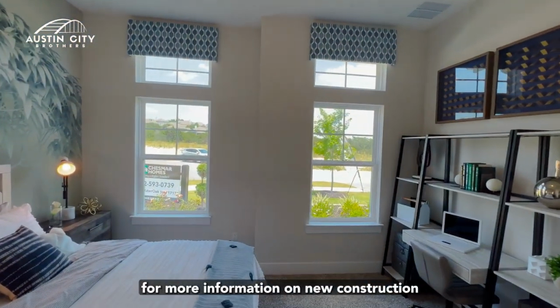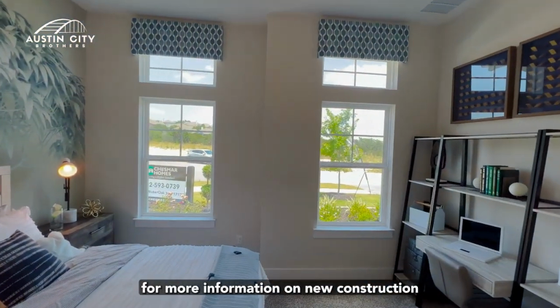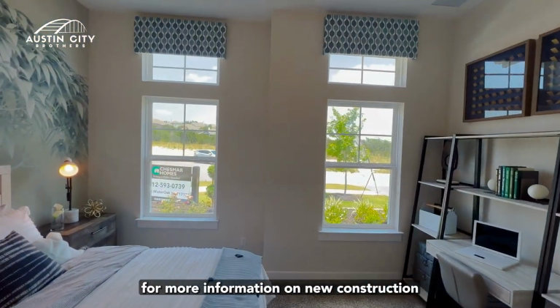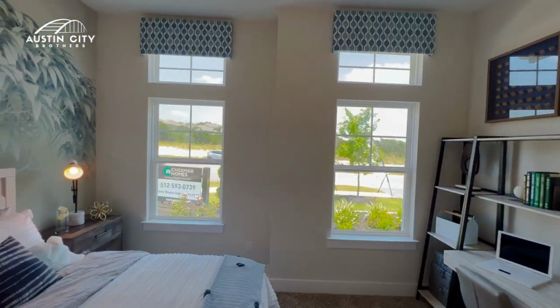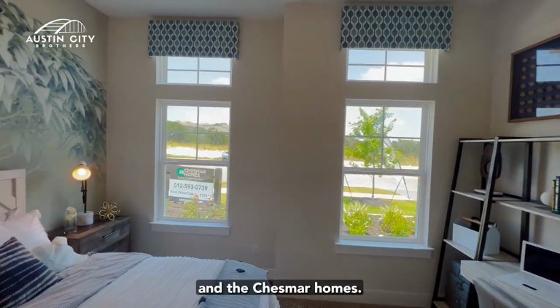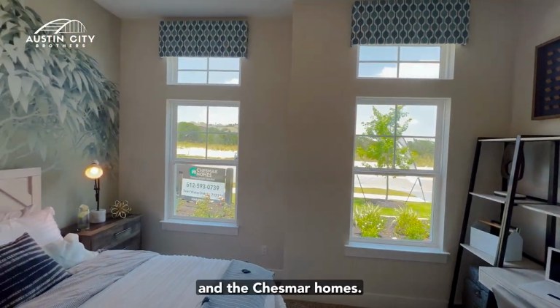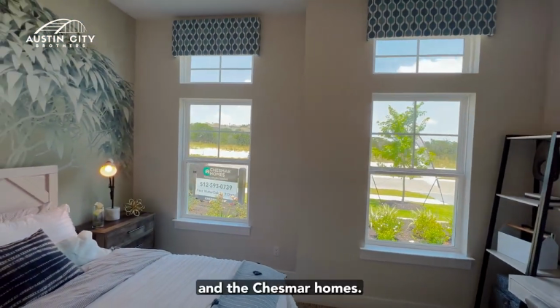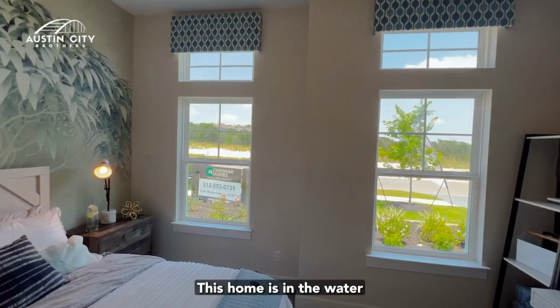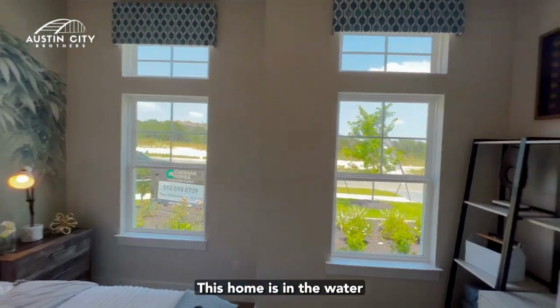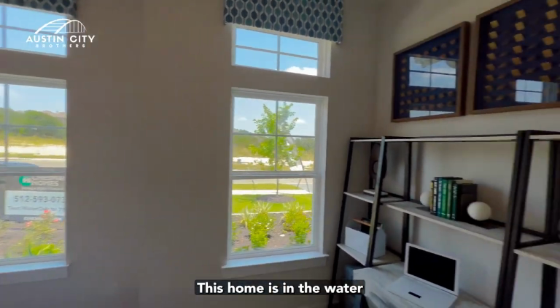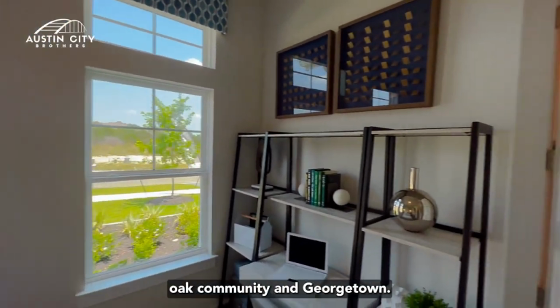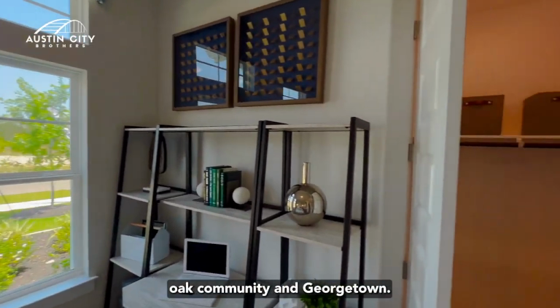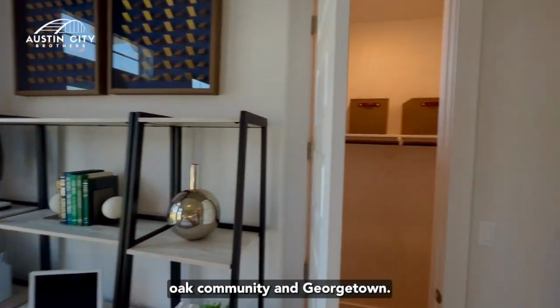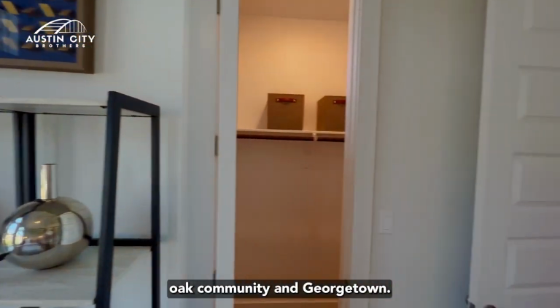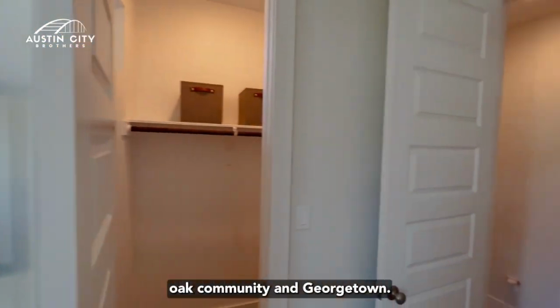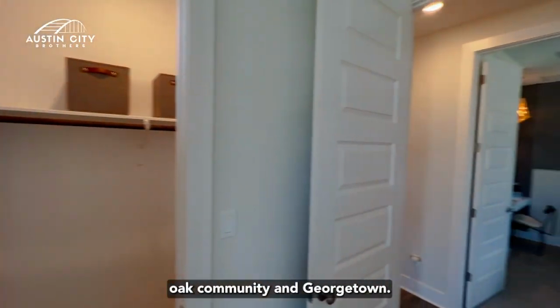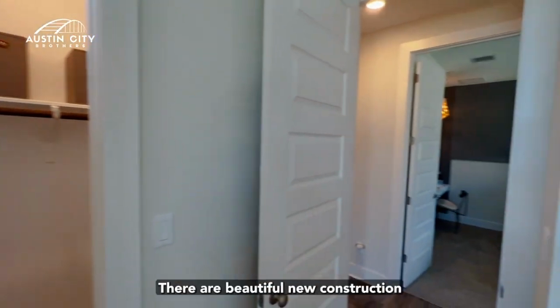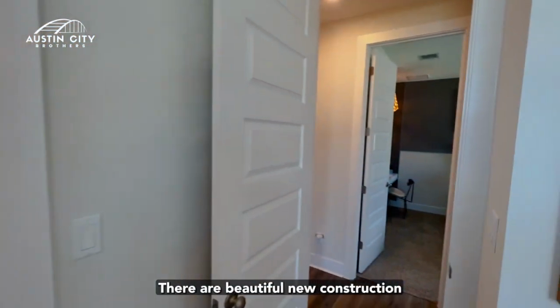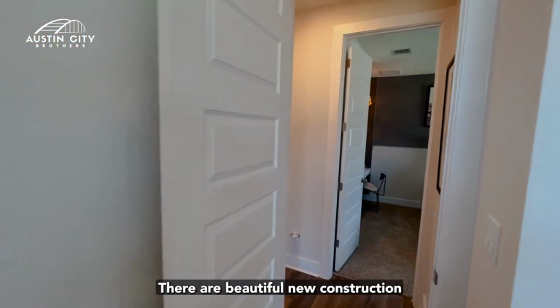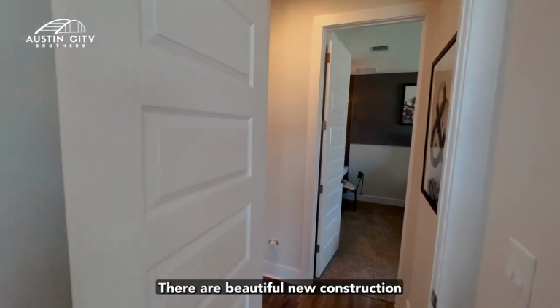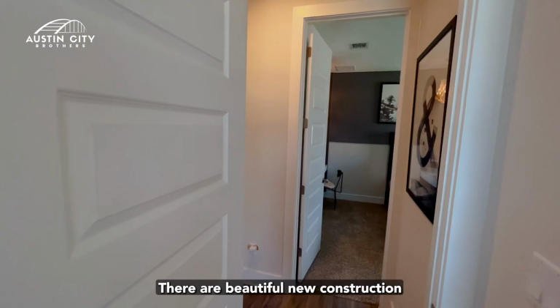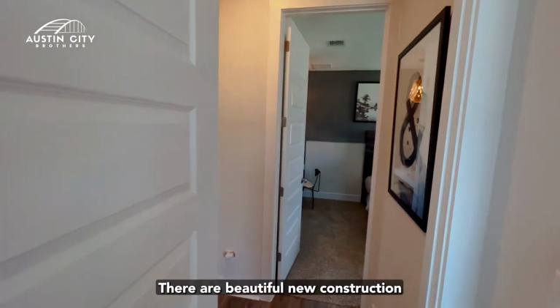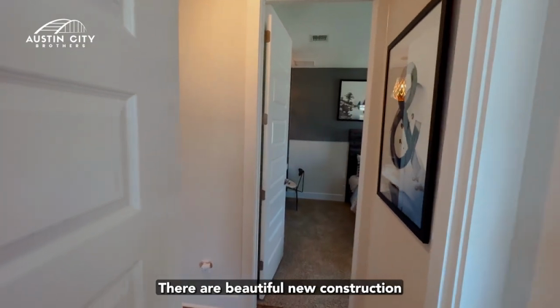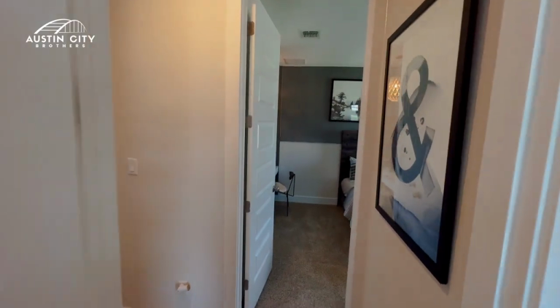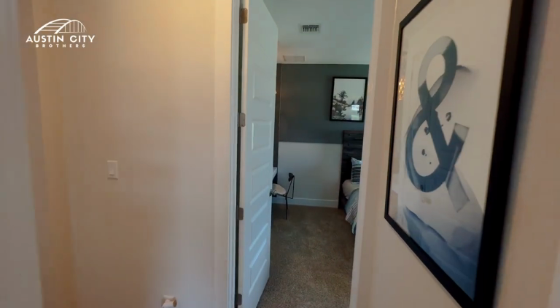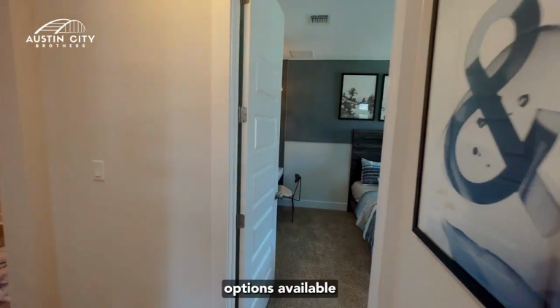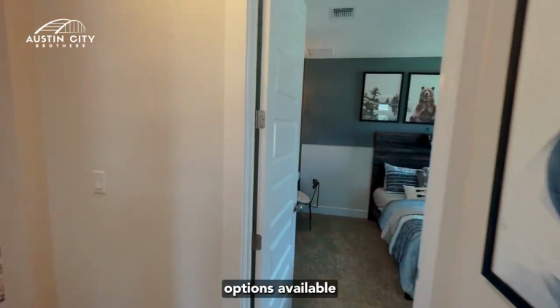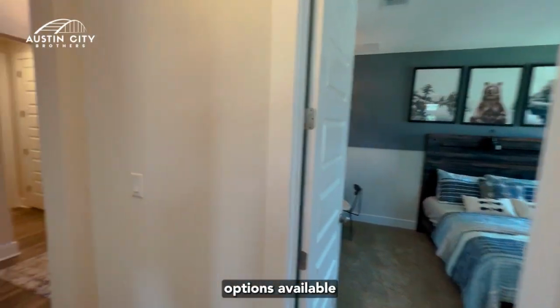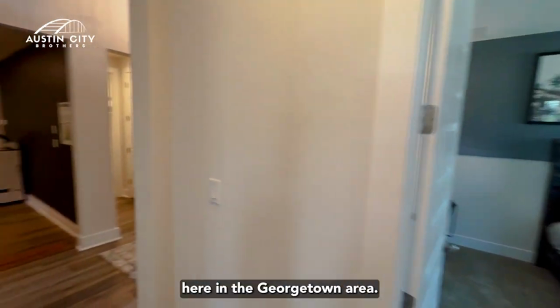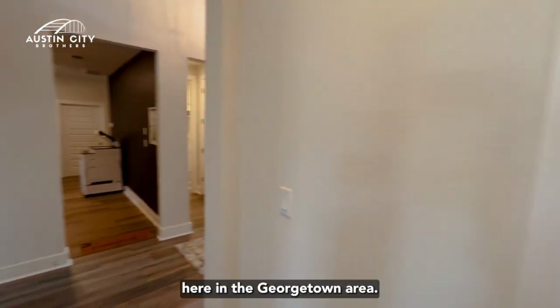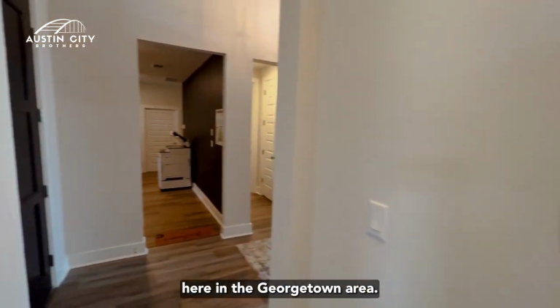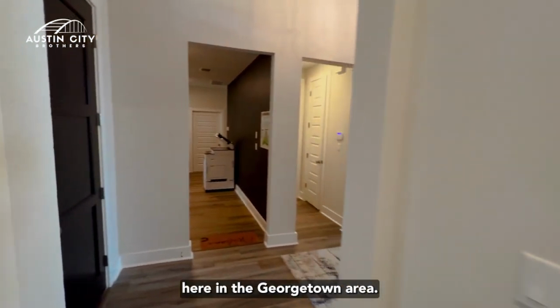This home is in the Water Oak community of Georgetown. There are beautiful new construction options available here in the Georgetown area.